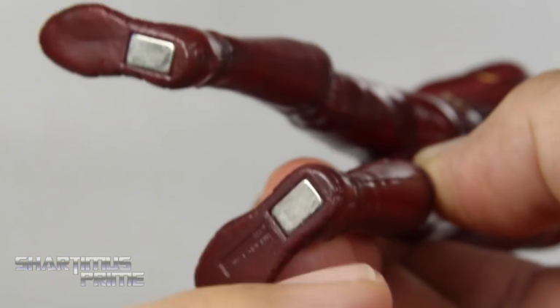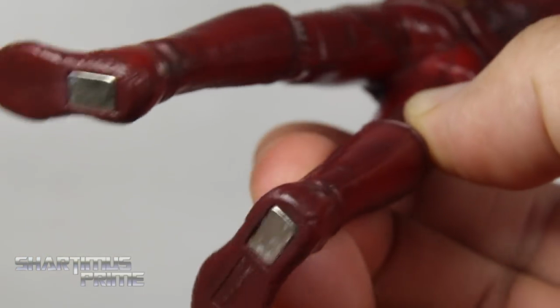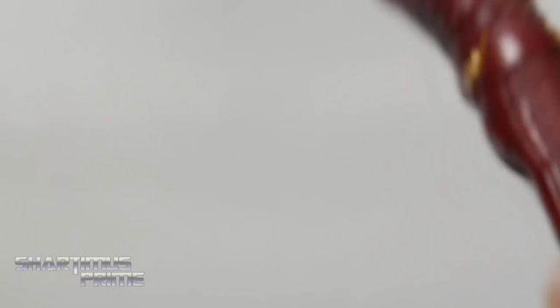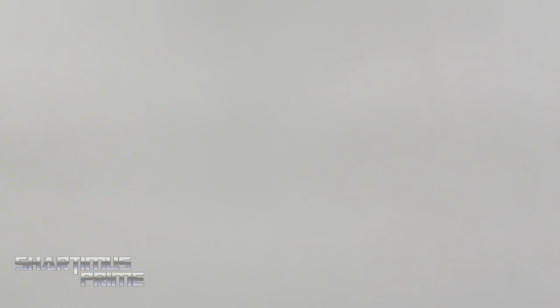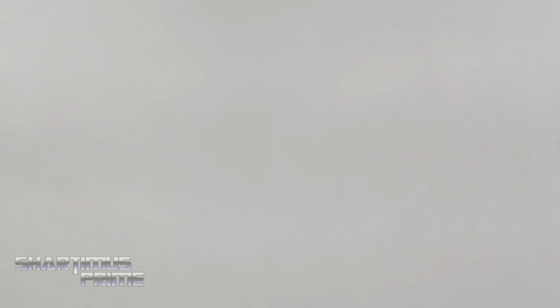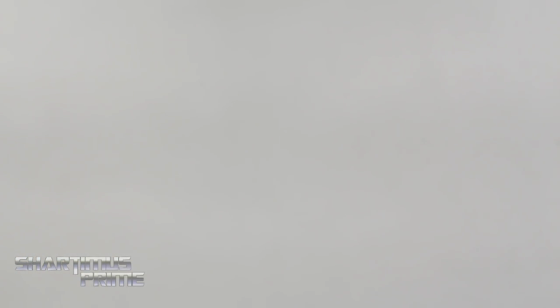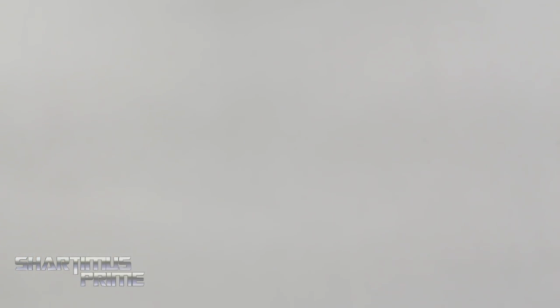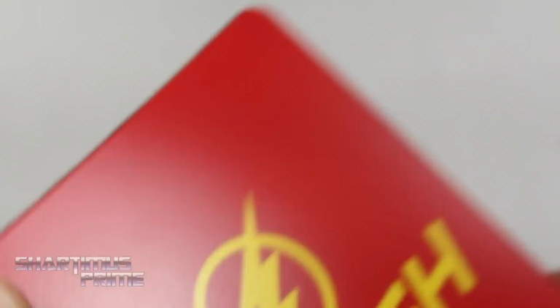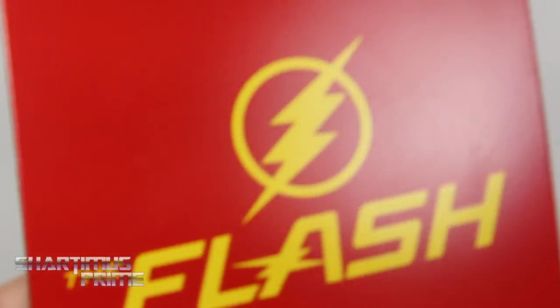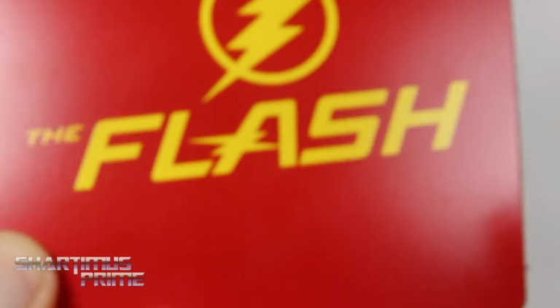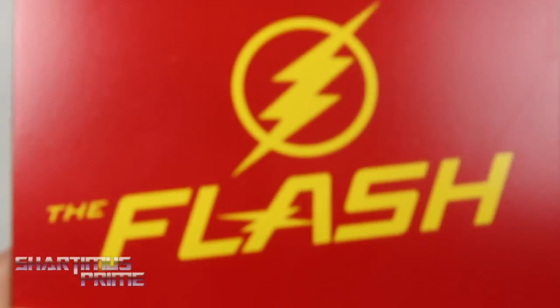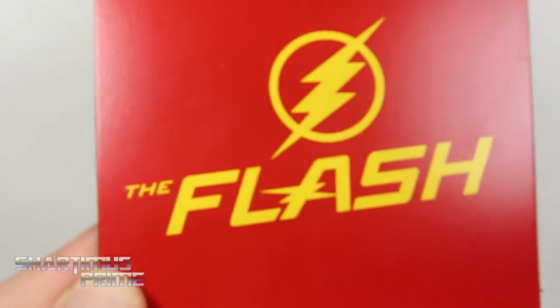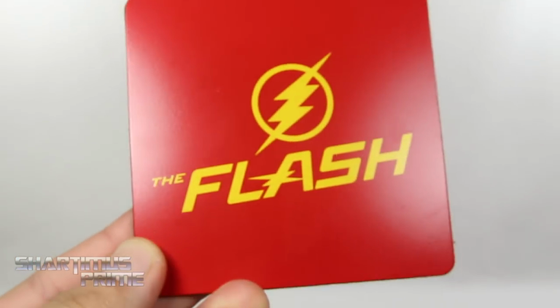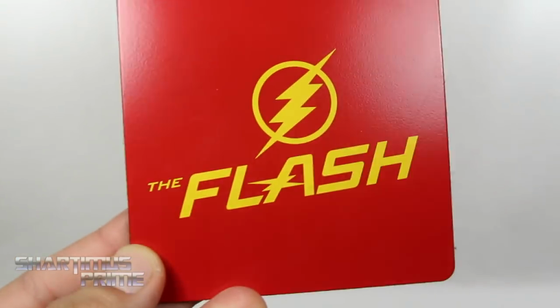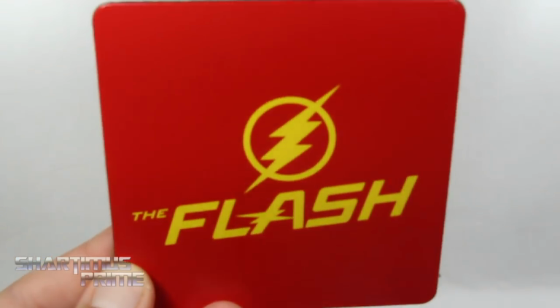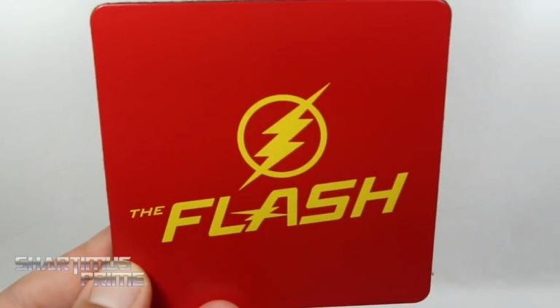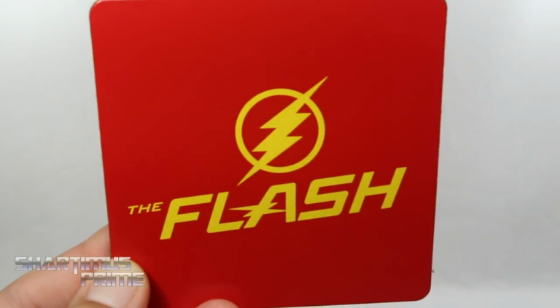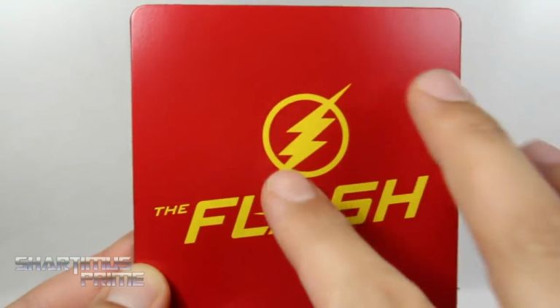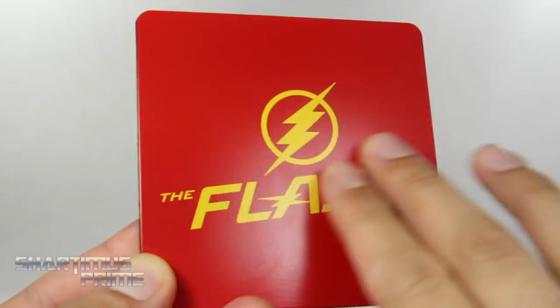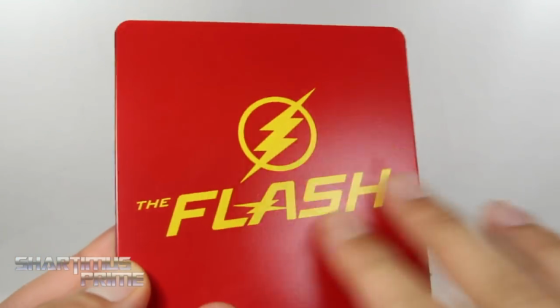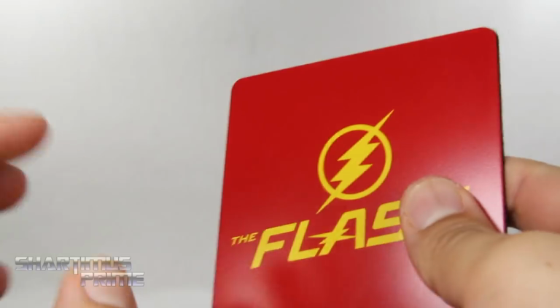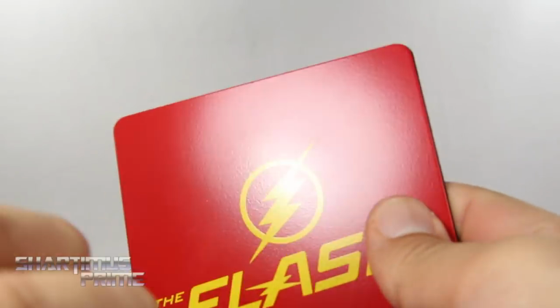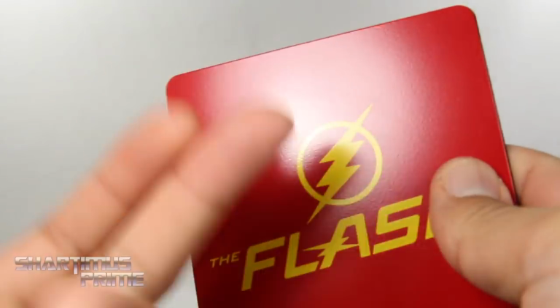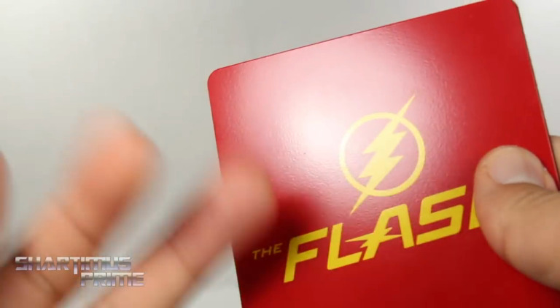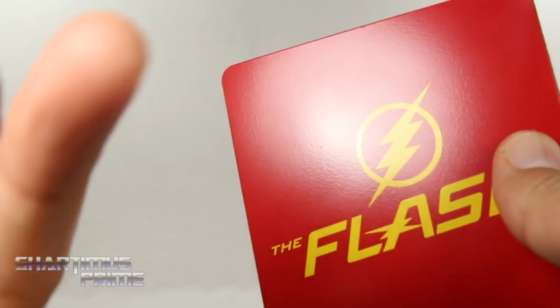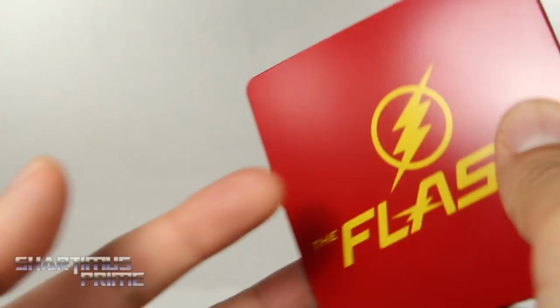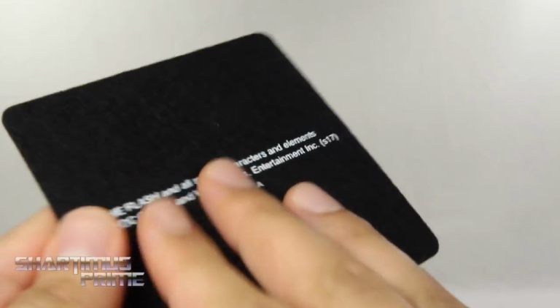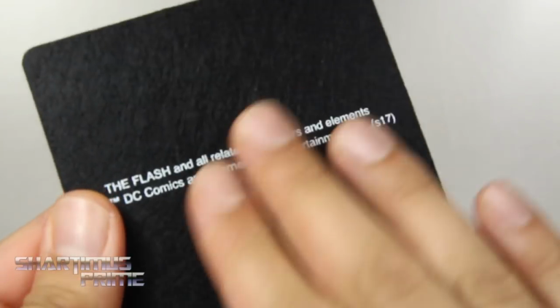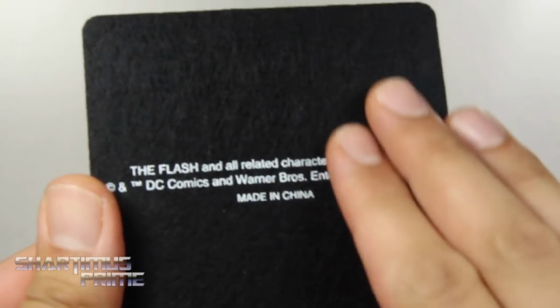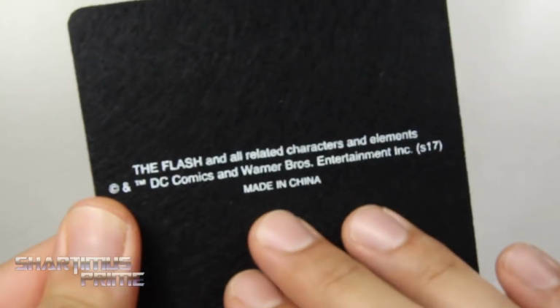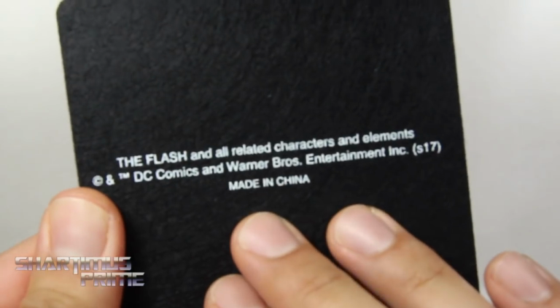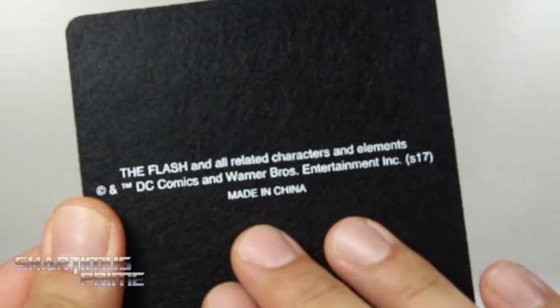He does have magnets at the bottom of his feet so you can attach them to the Flash base, which looks fantastic. Very nice clean deco on it — it's made out of metal, you can hear the metal — and then we get the nice soft felt at the very bottom.